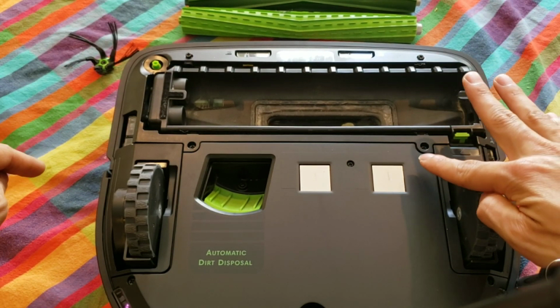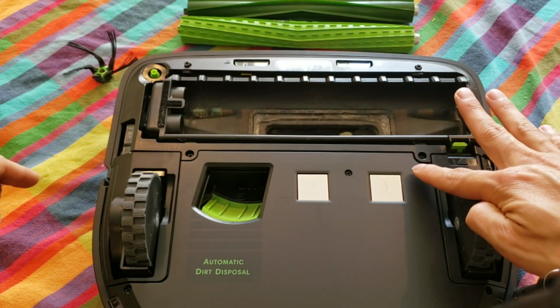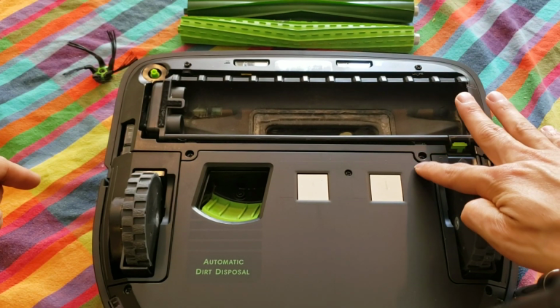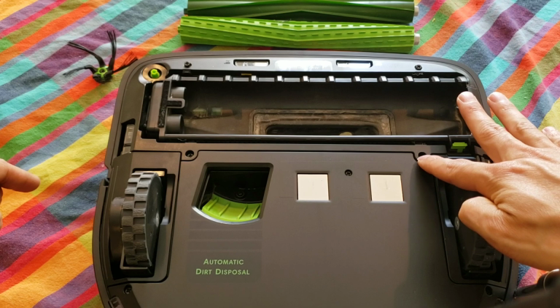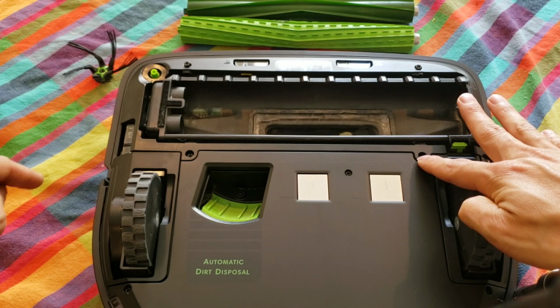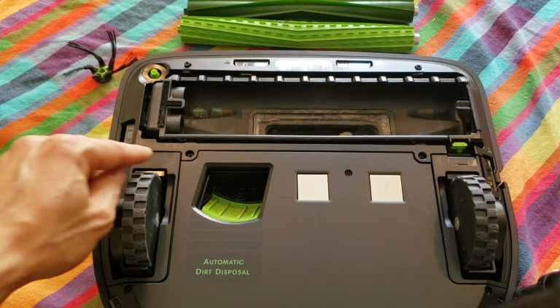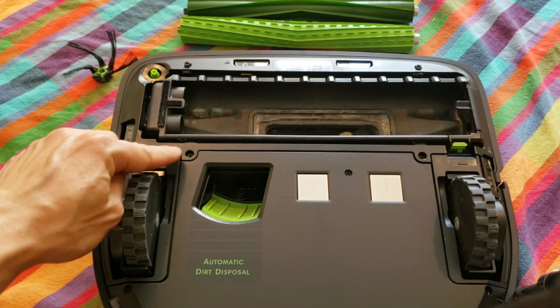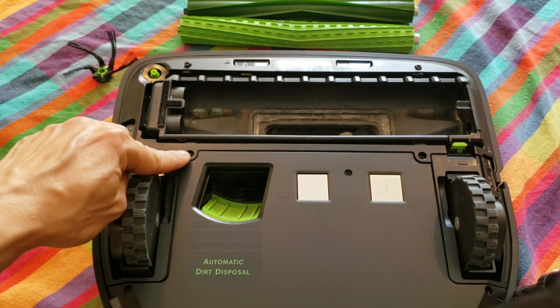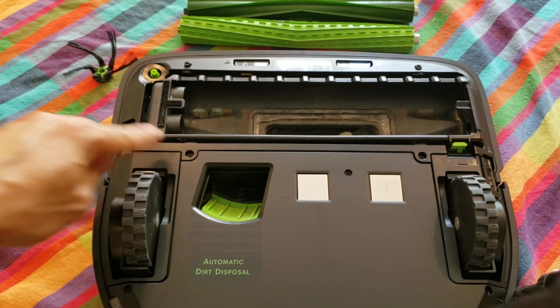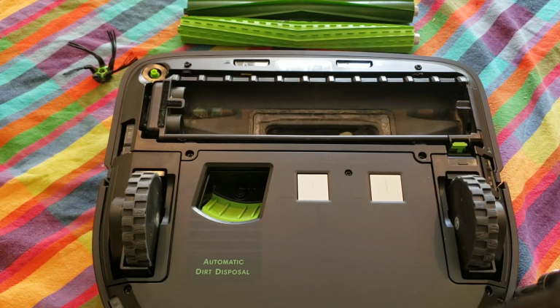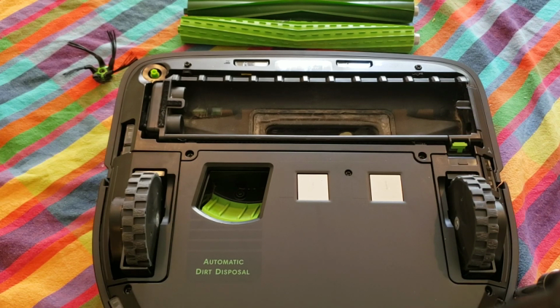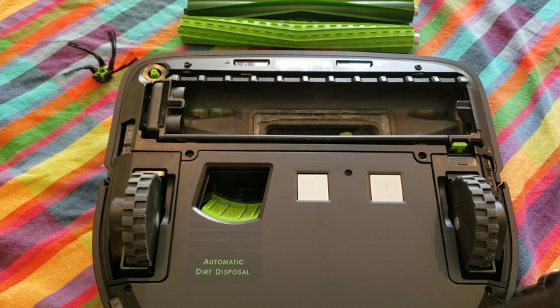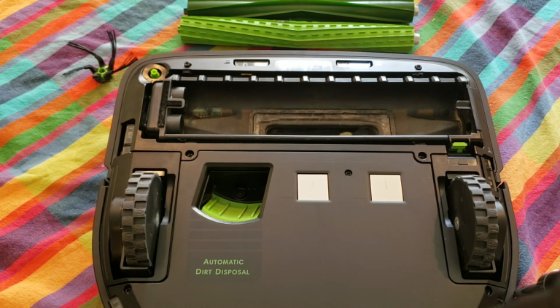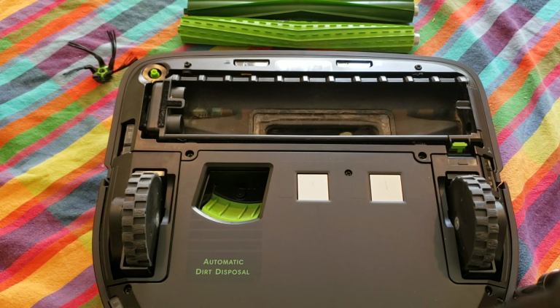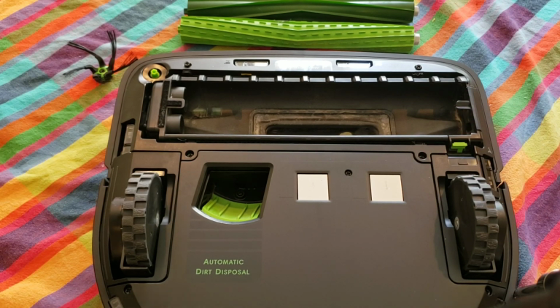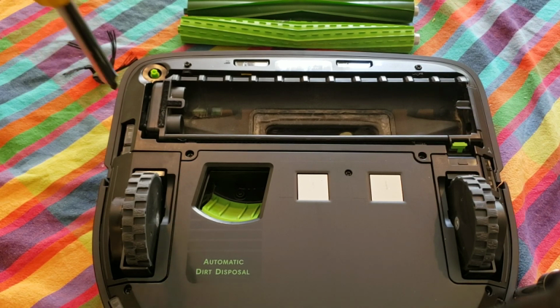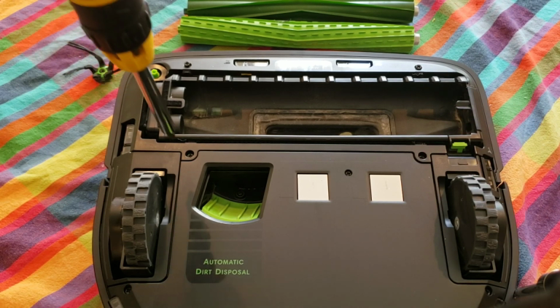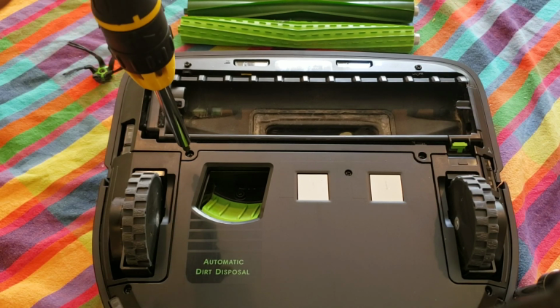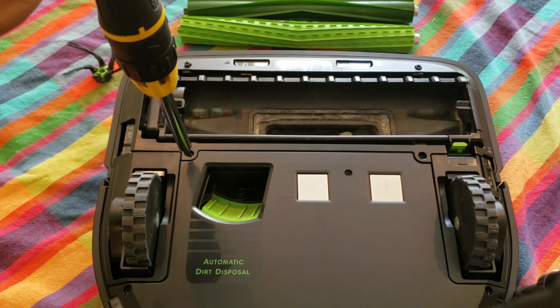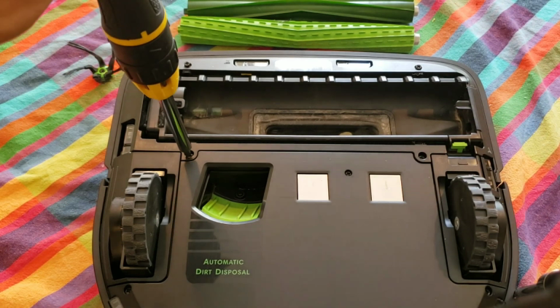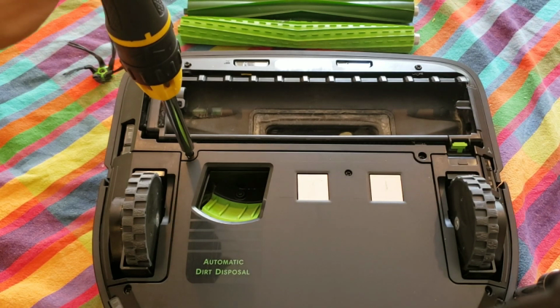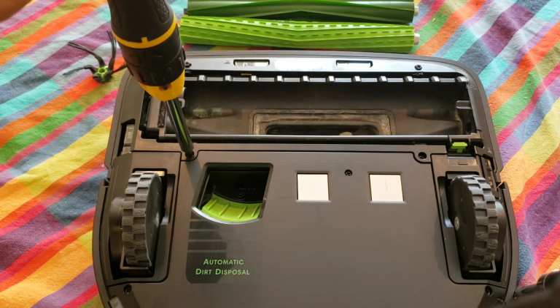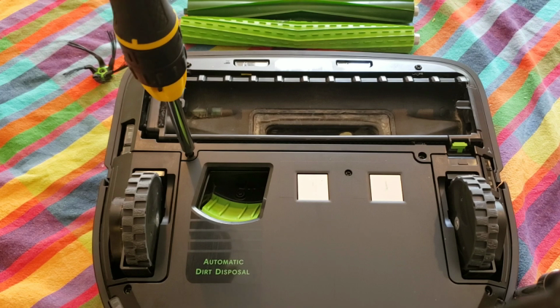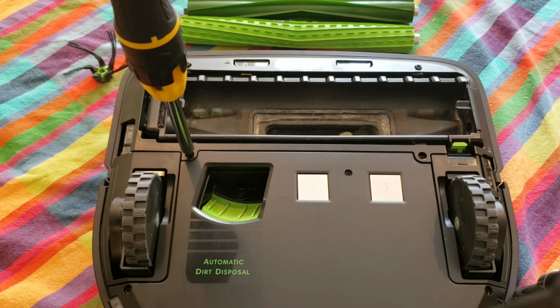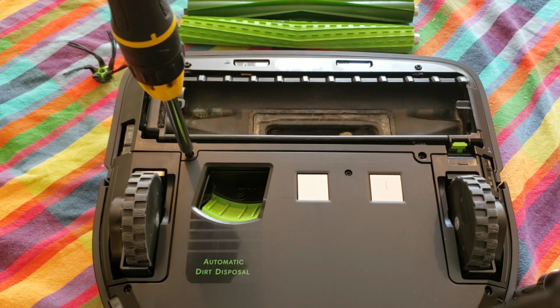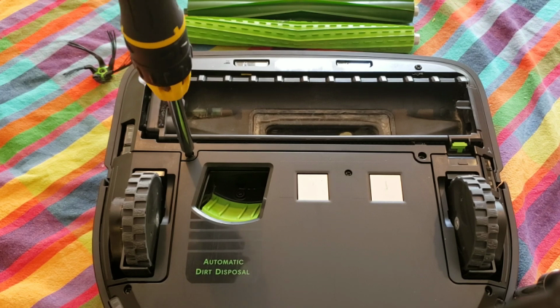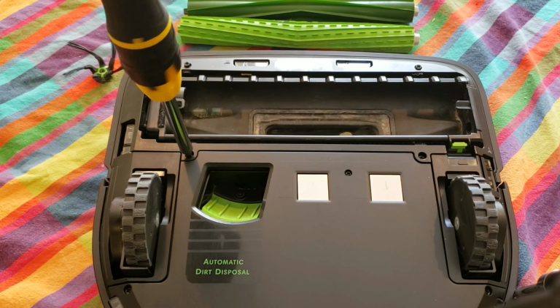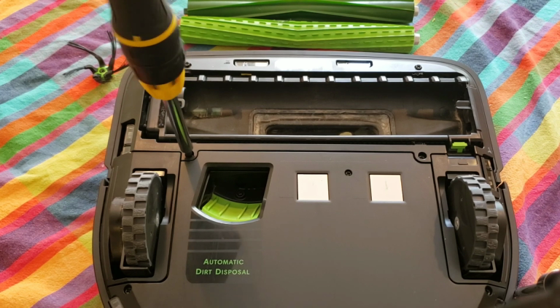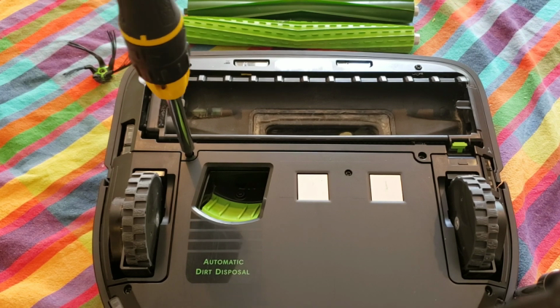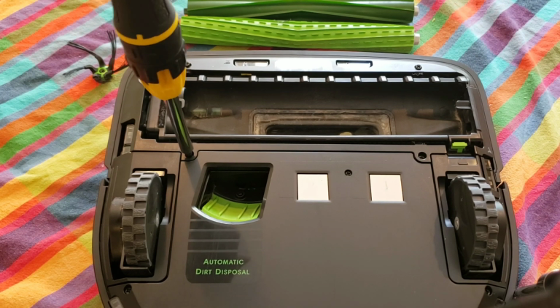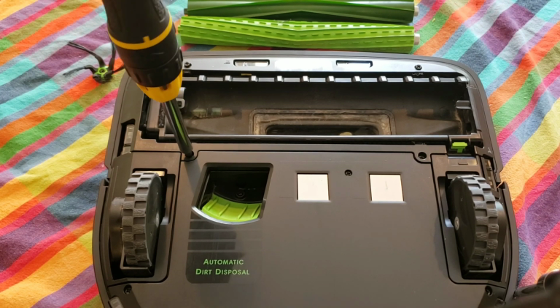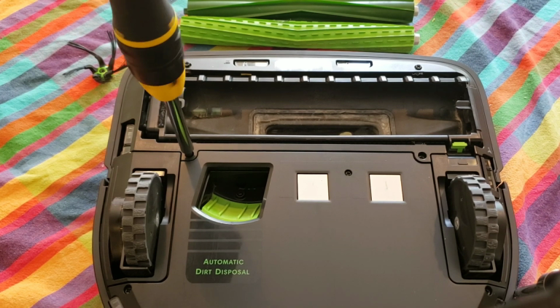Now we're going to screw in the four screws. Take care not to over-tighten these screws because they are going into plastic and you can easily strip them out.